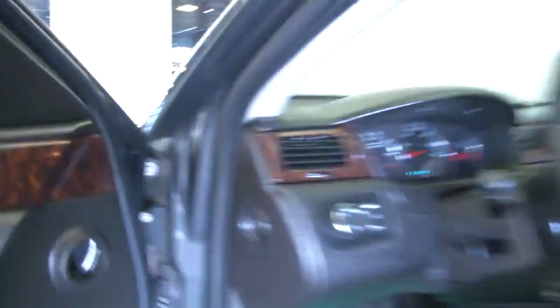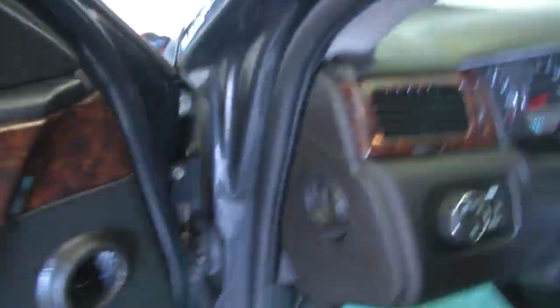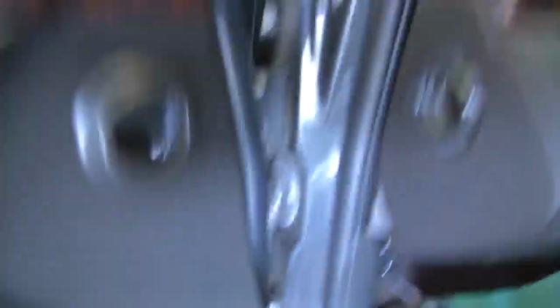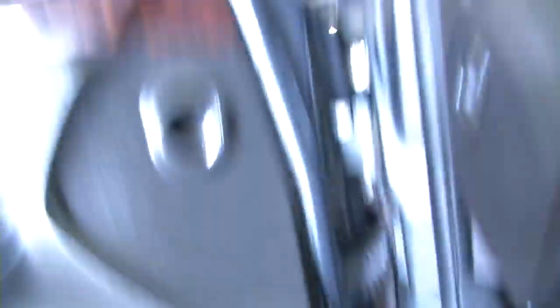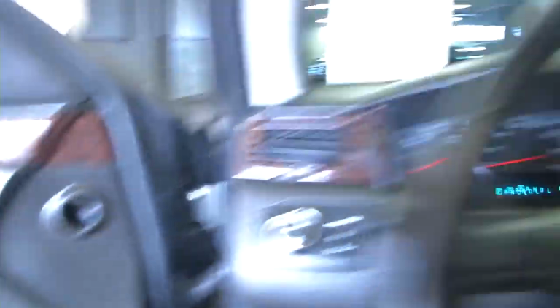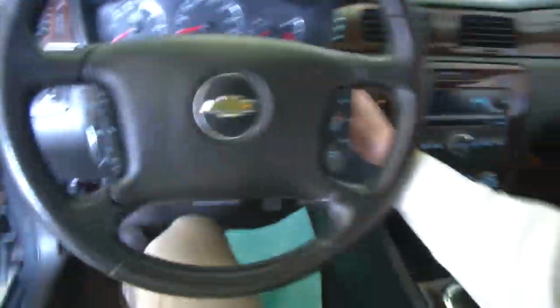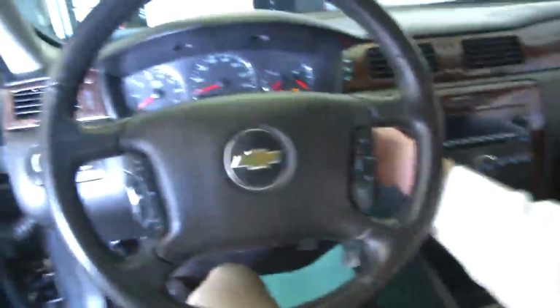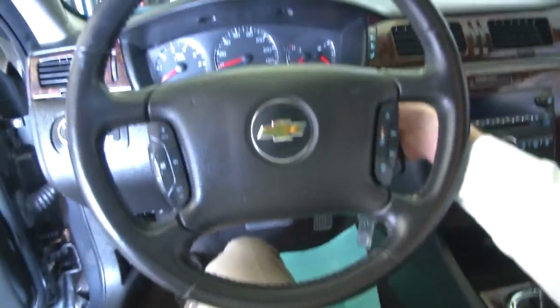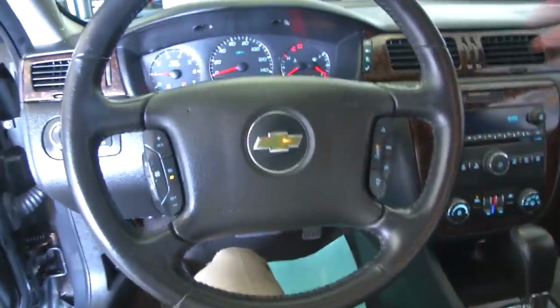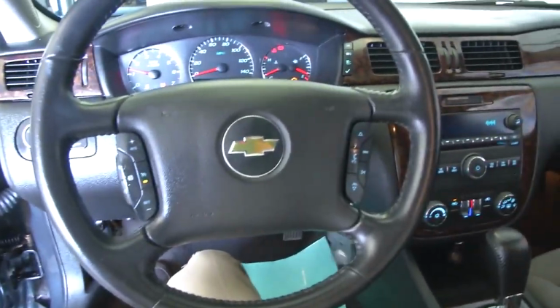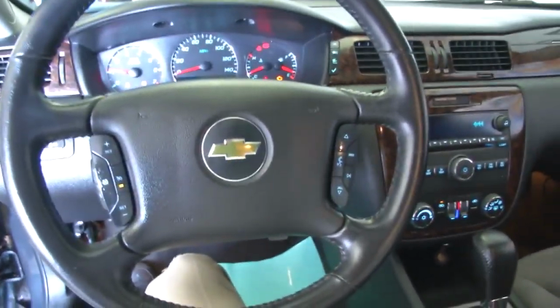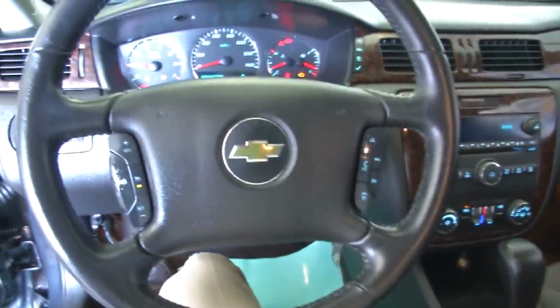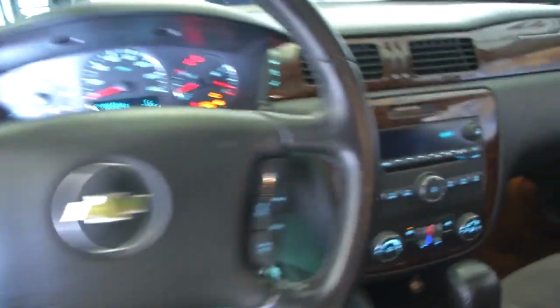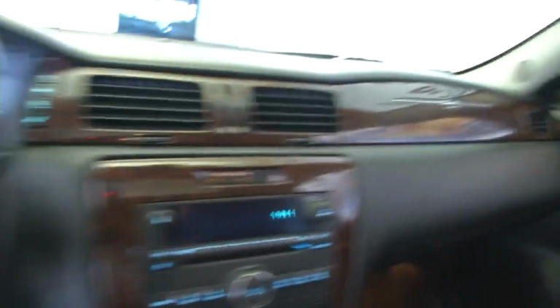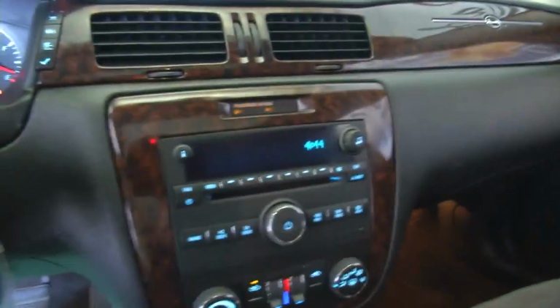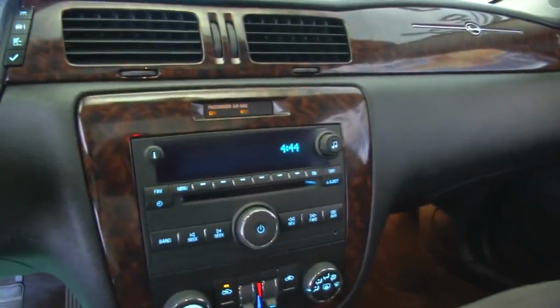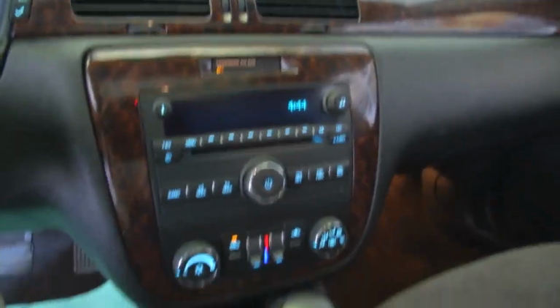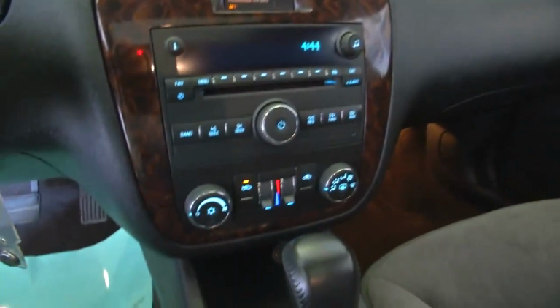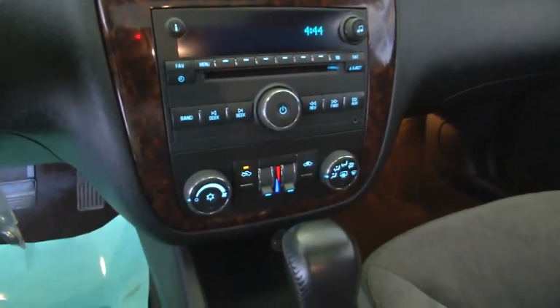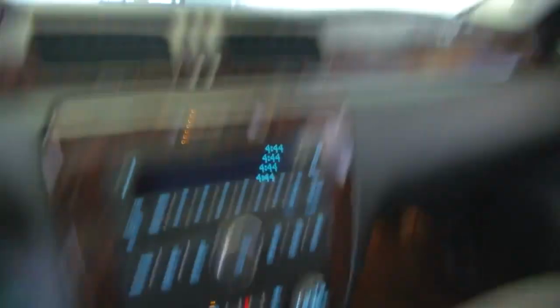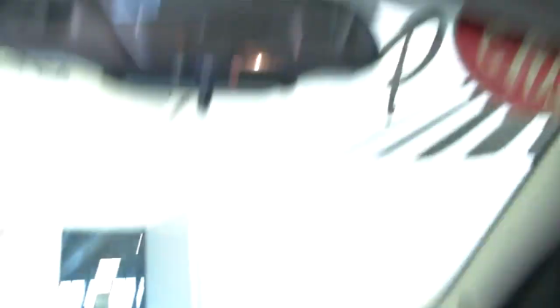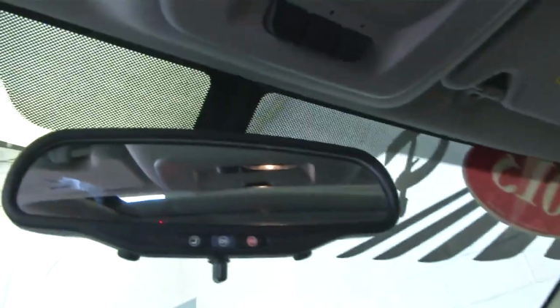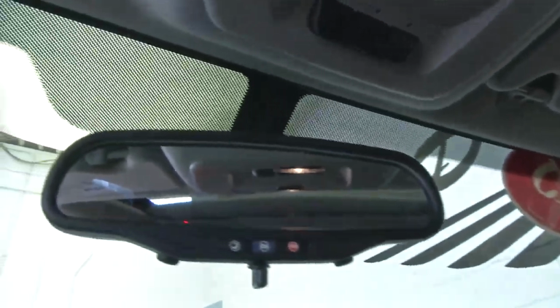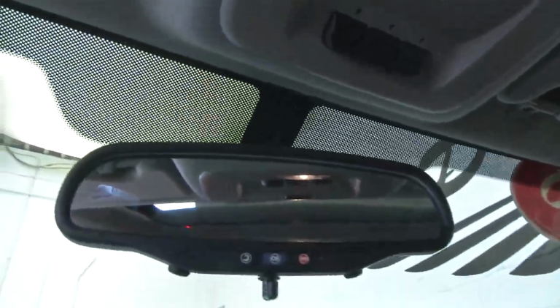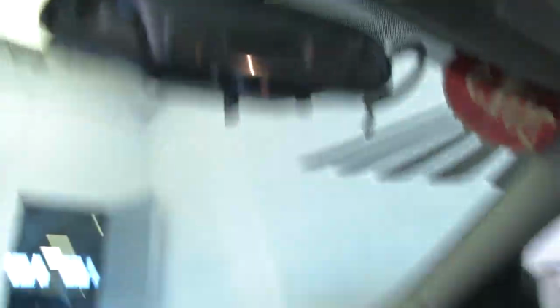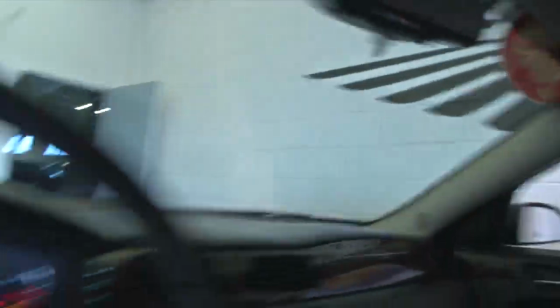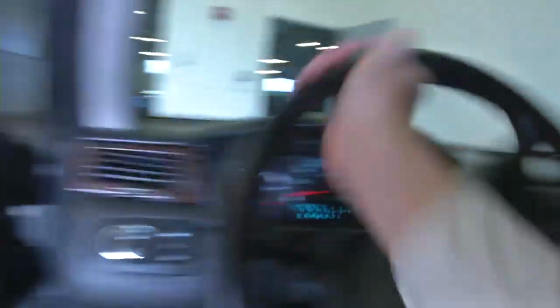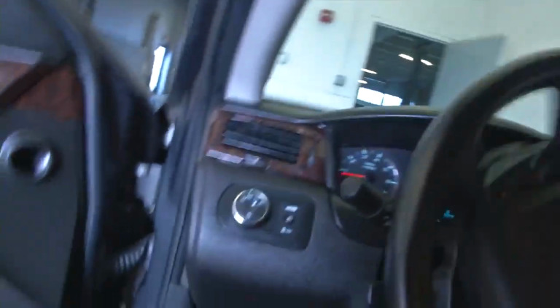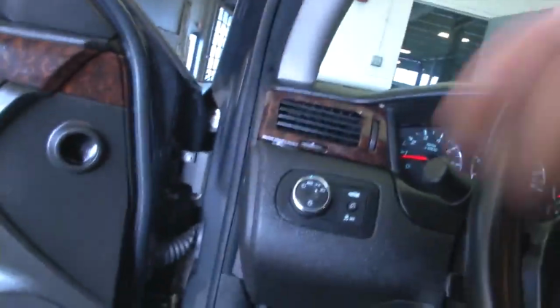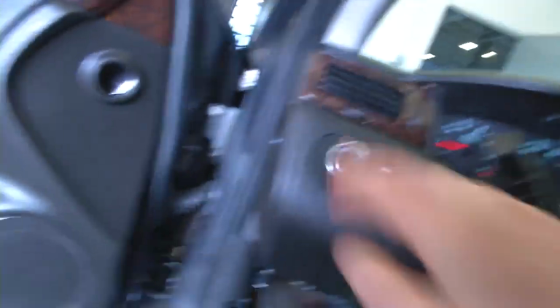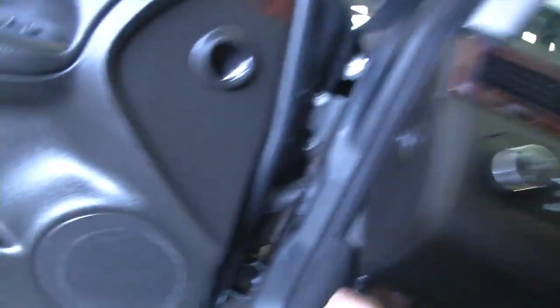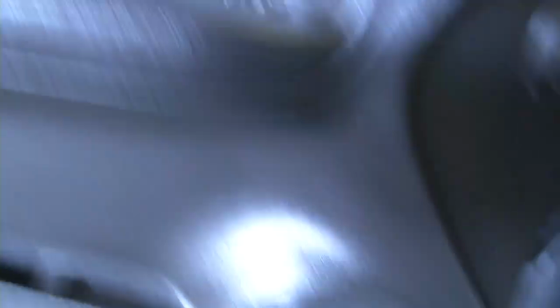We'll hop in and start this Impala up. Cruise control and audio controls mounted on the steering wheel, CD player, AM/FM radio, heat controls. The car is also equipped with OnStar if you'd like to buy a subscription.